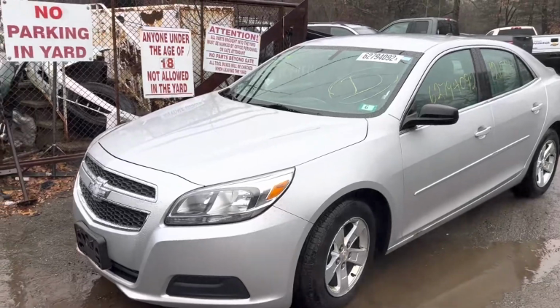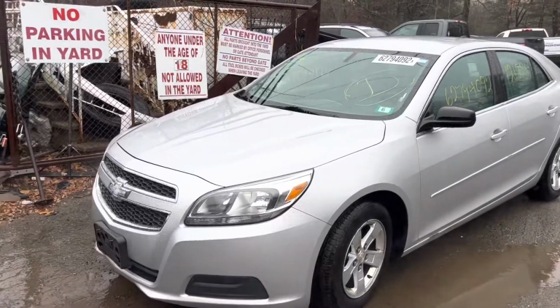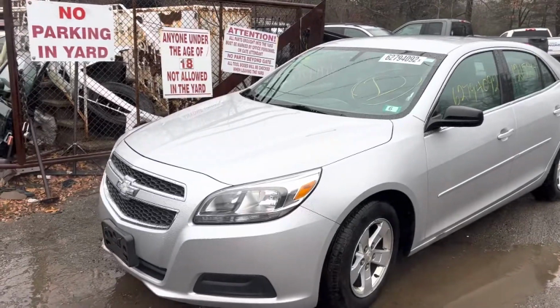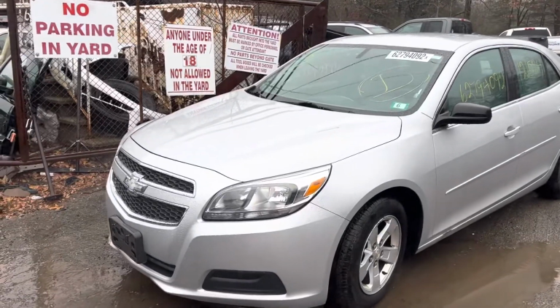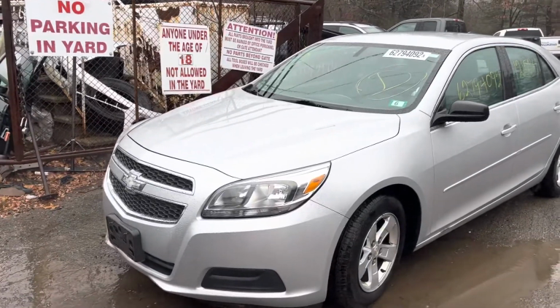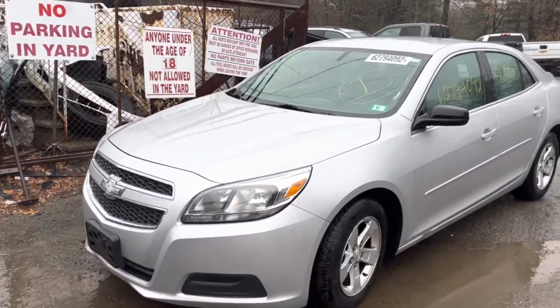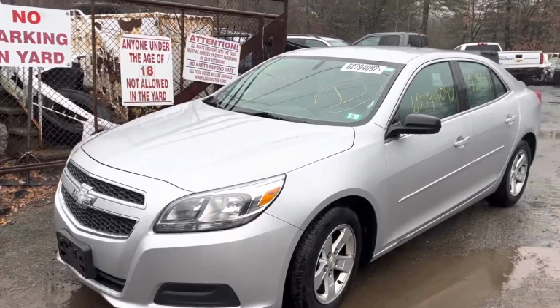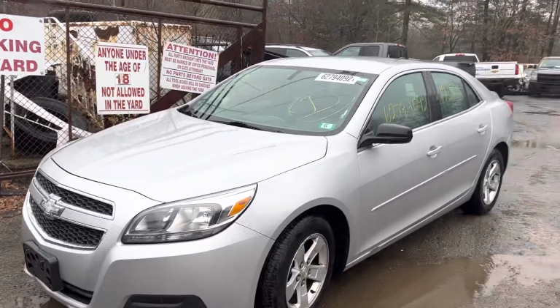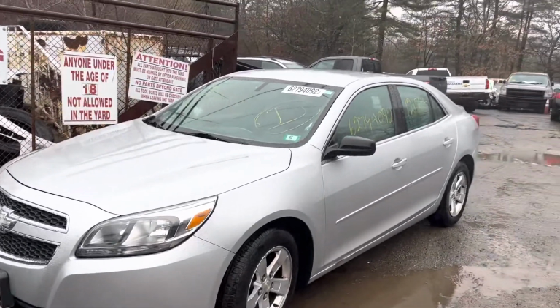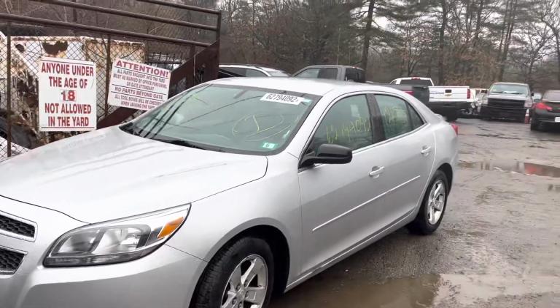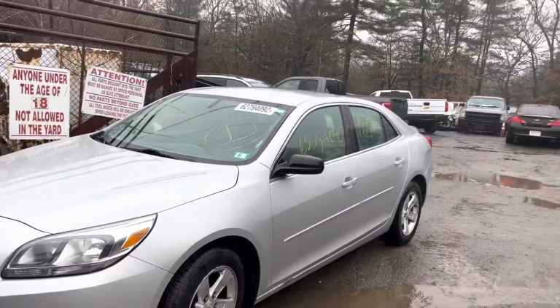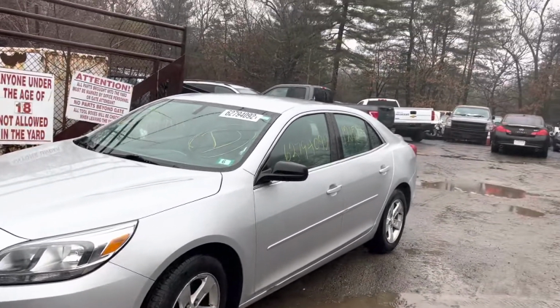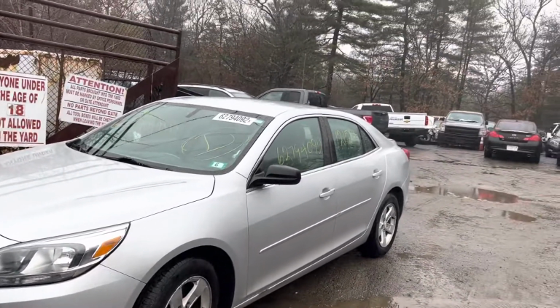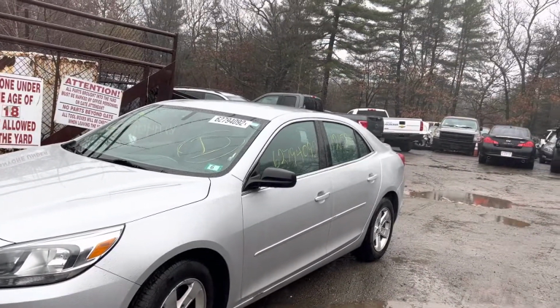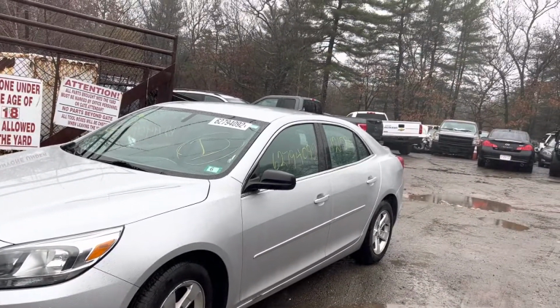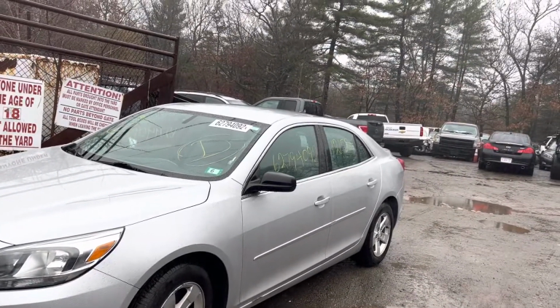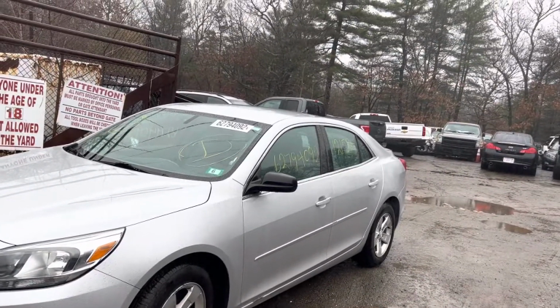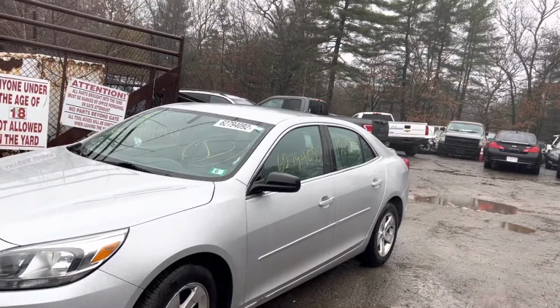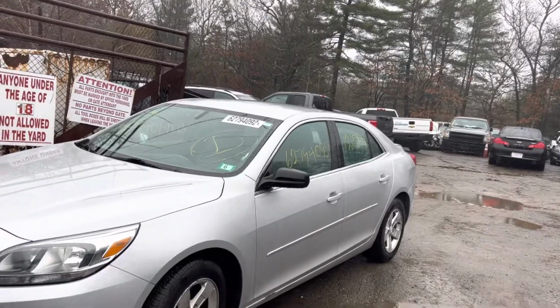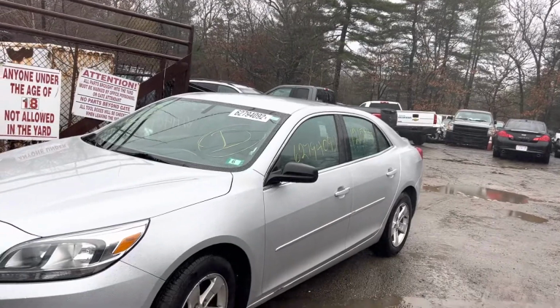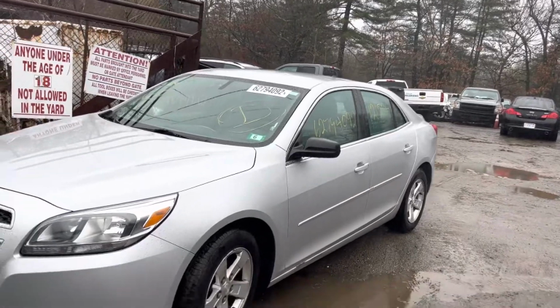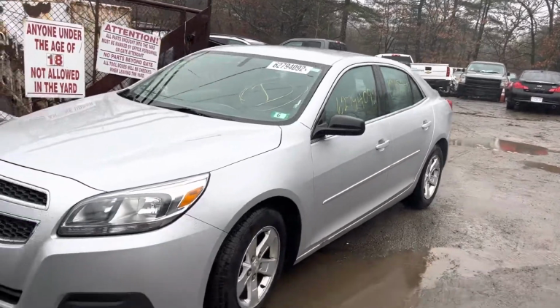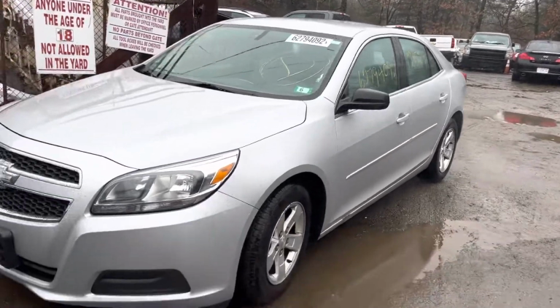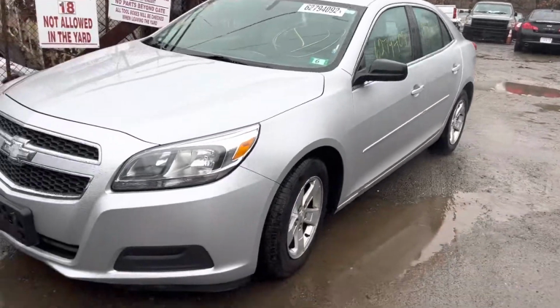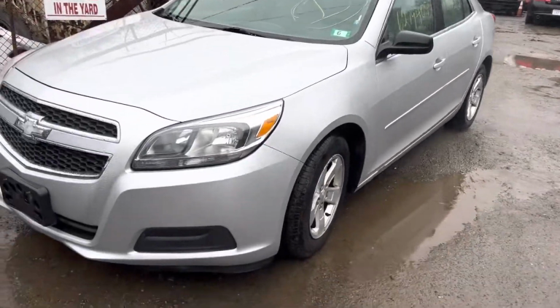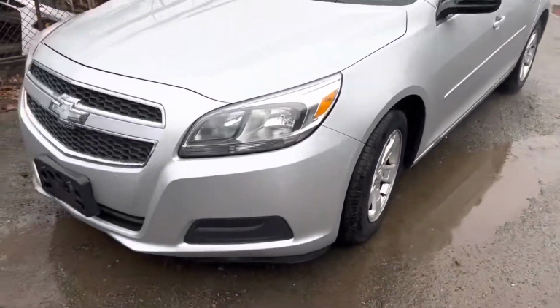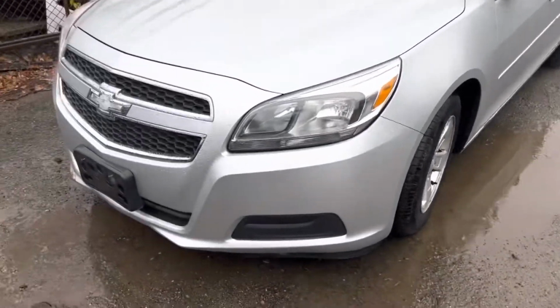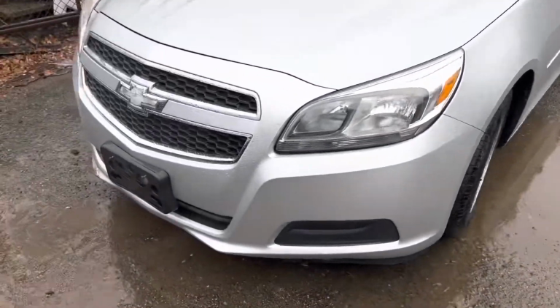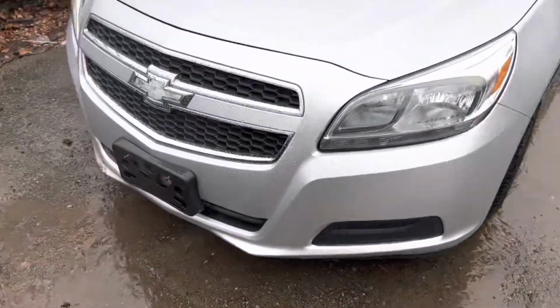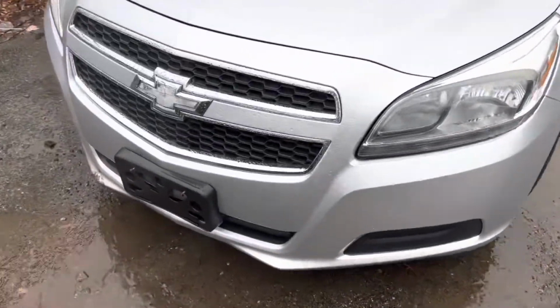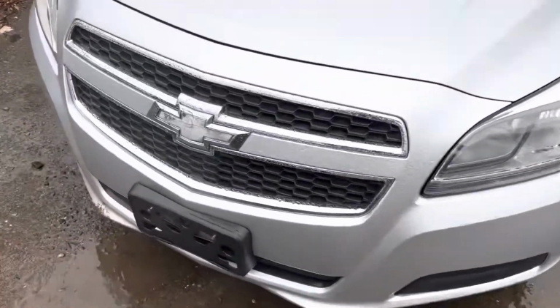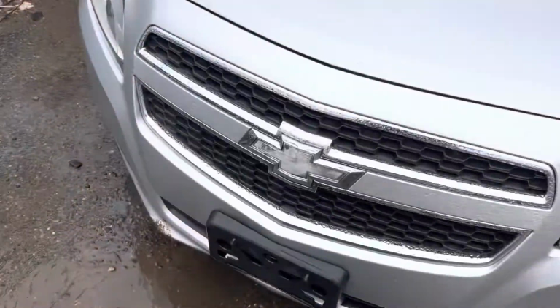2013 Chevy Malibu, runs excellent, got 121,000 miles. Two good doors on this side, good door mirror, good wheel, good nose.